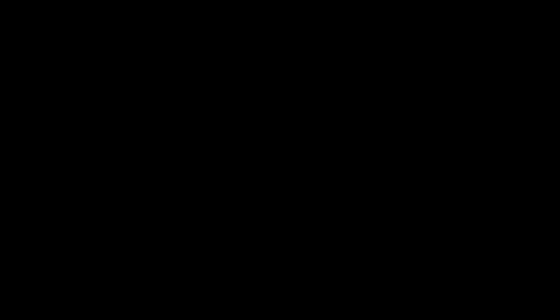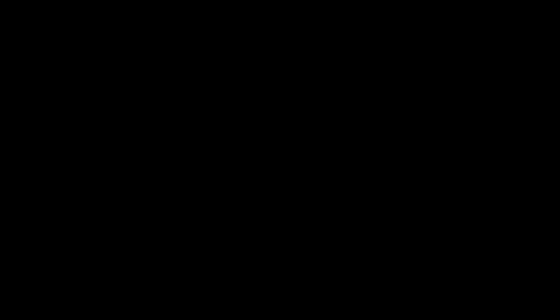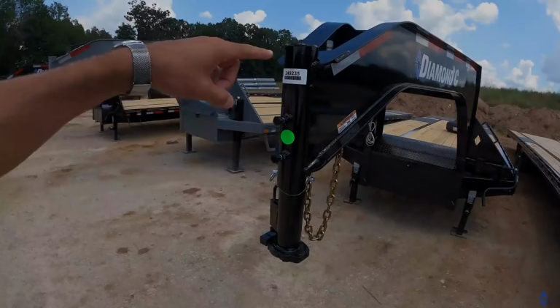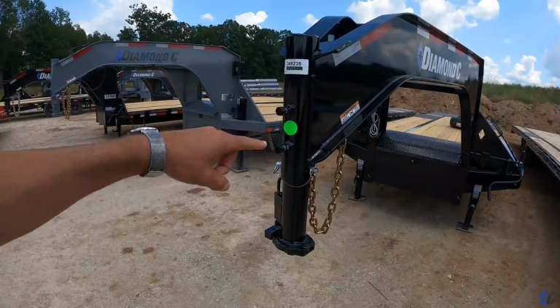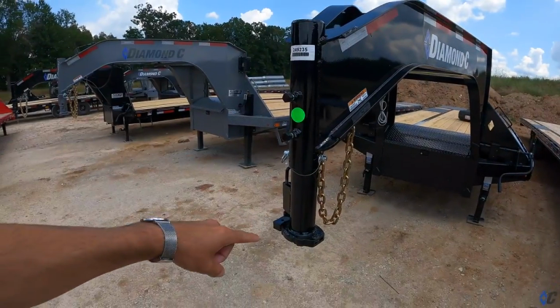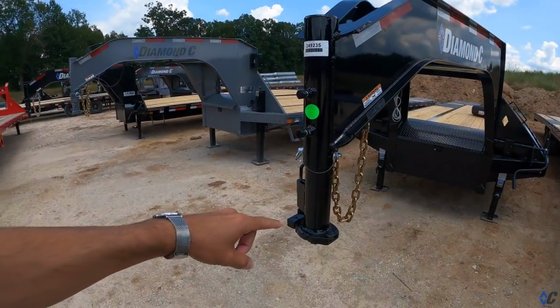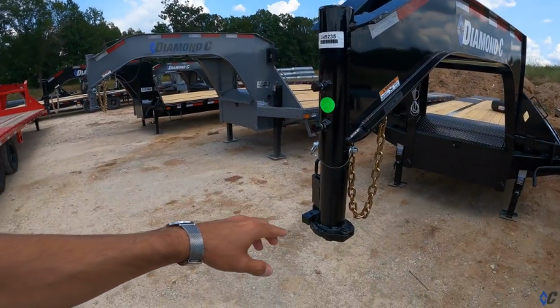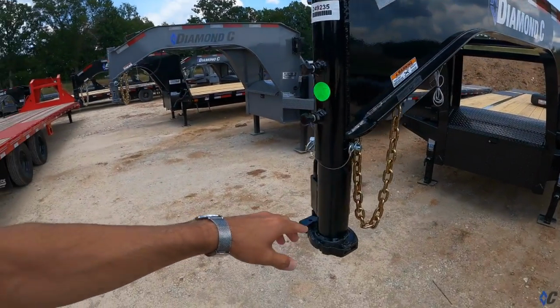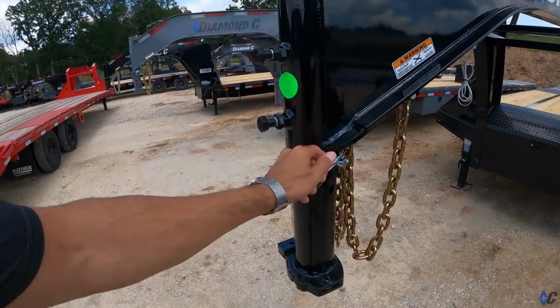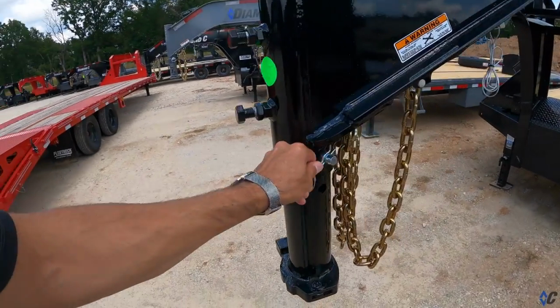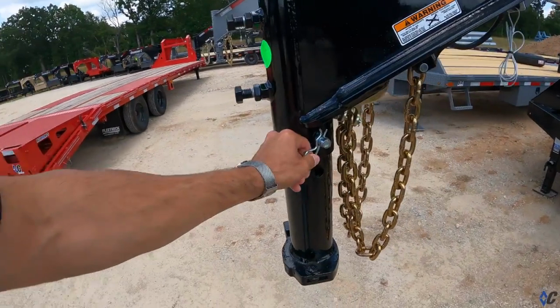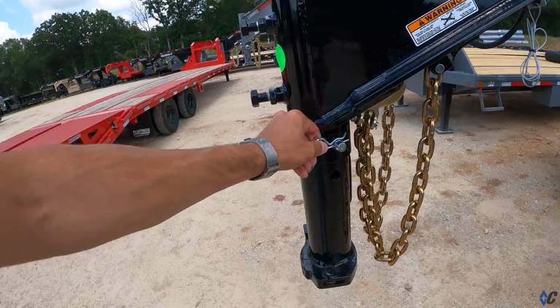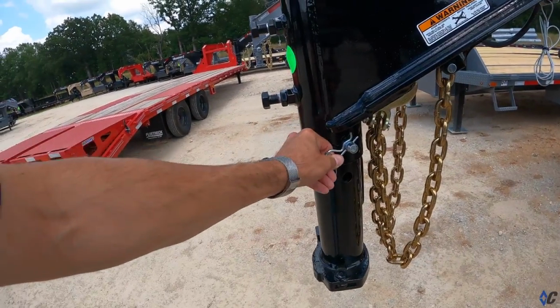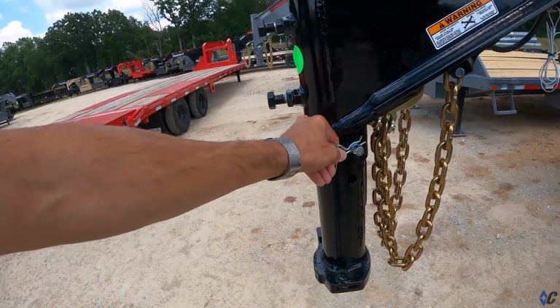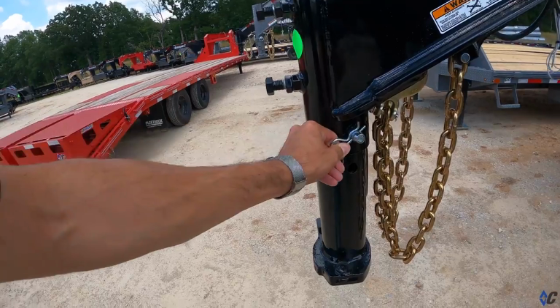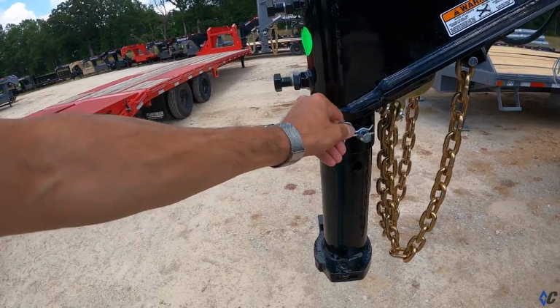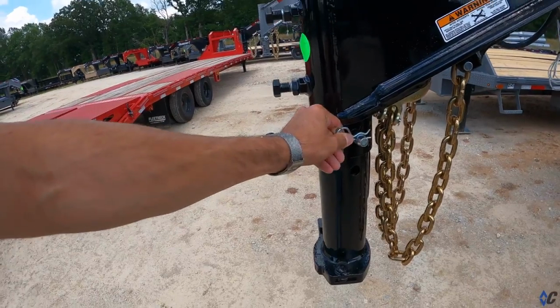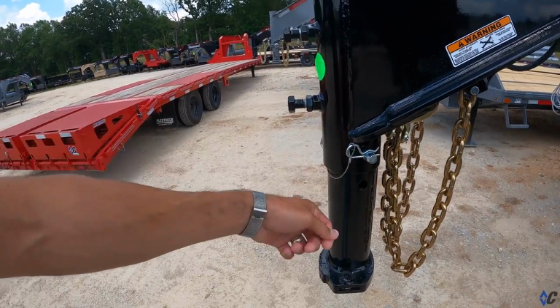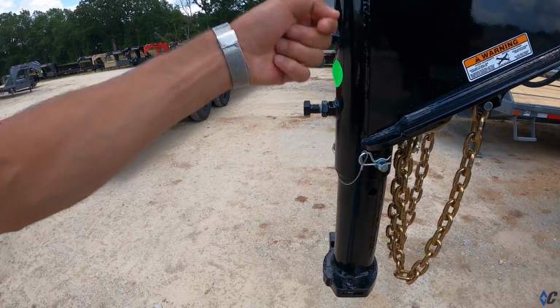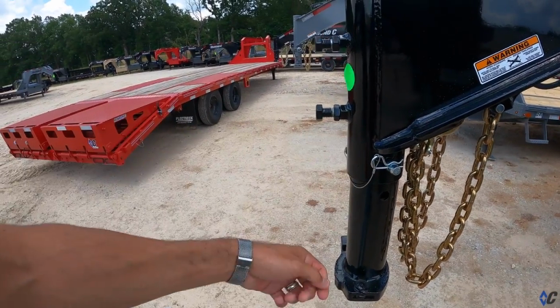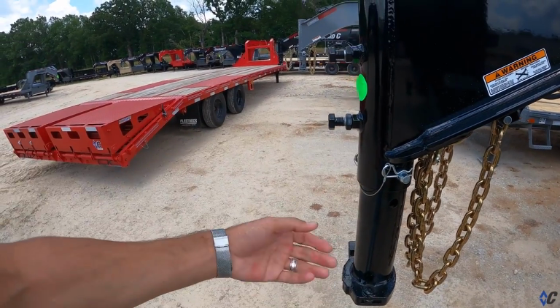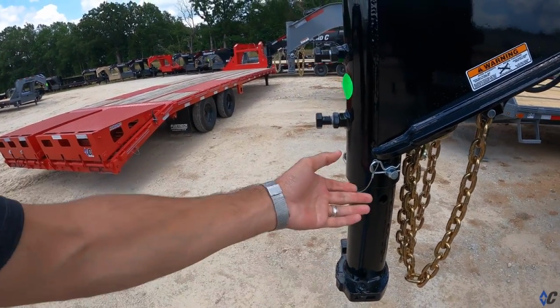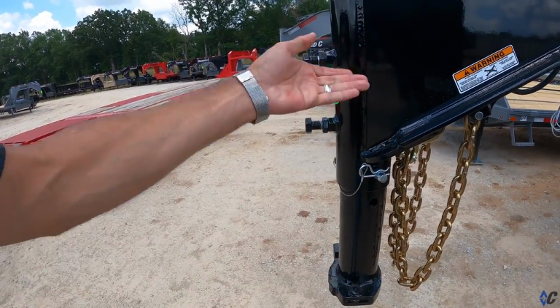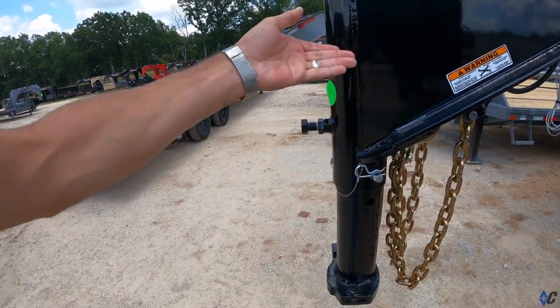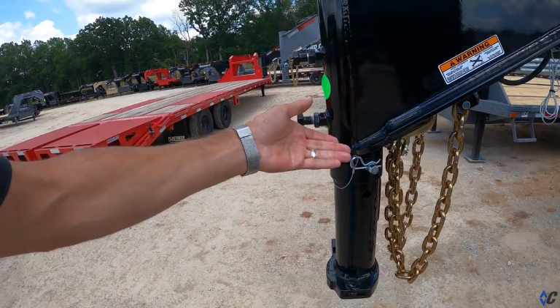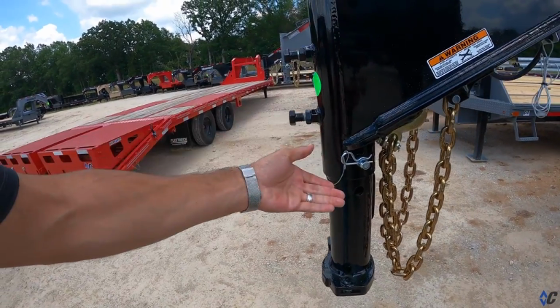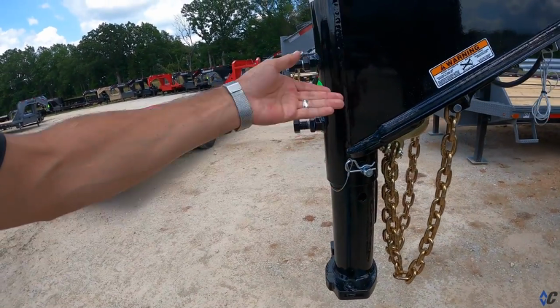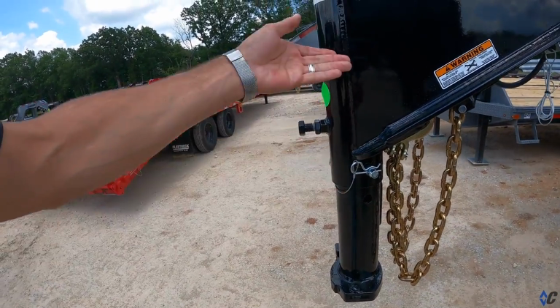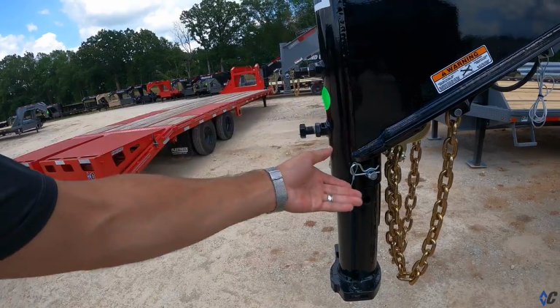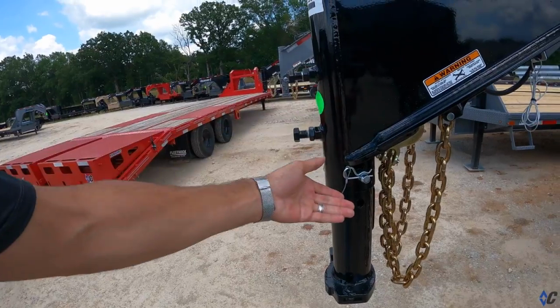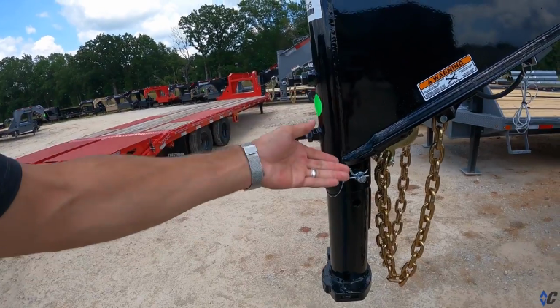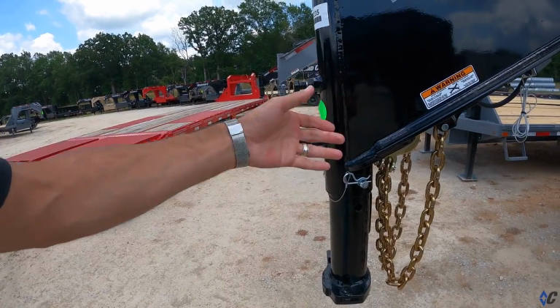This is the standard round gooseneck coupler. It's got a pin that goes through it for adjustability. You've got about four or five holes of adjustment up and down.